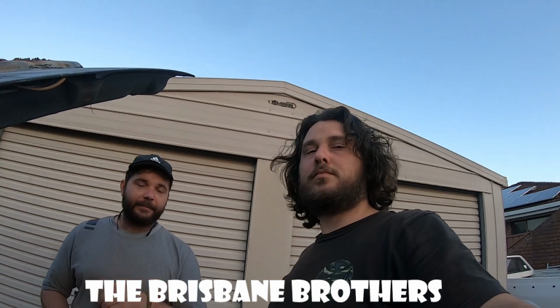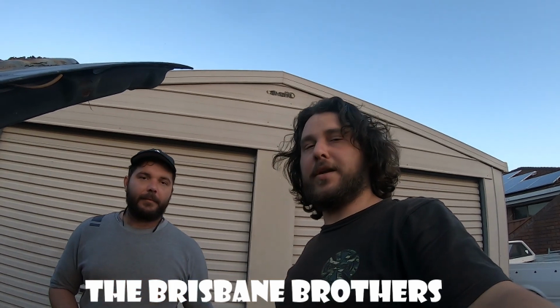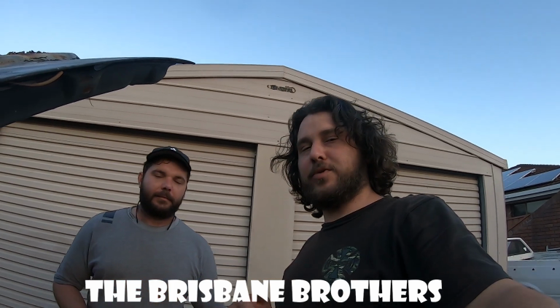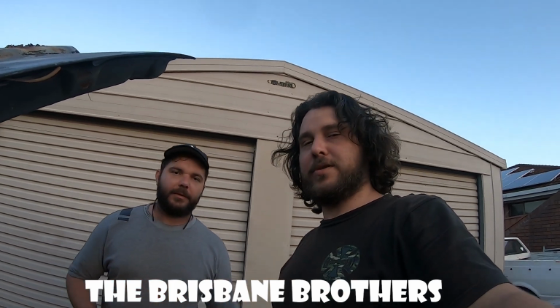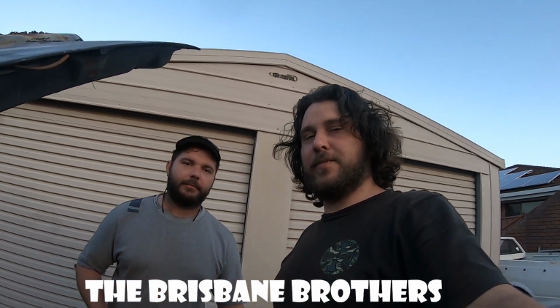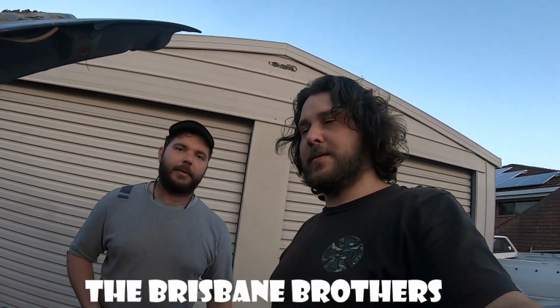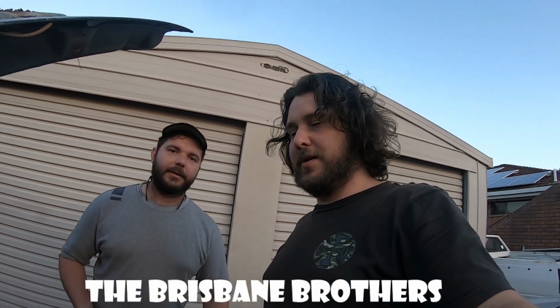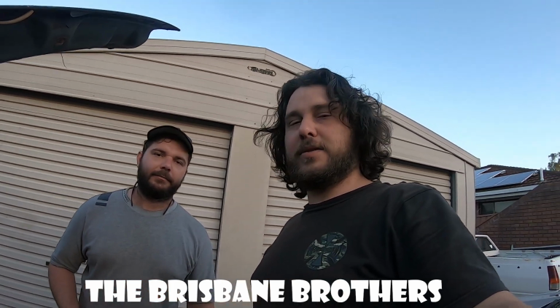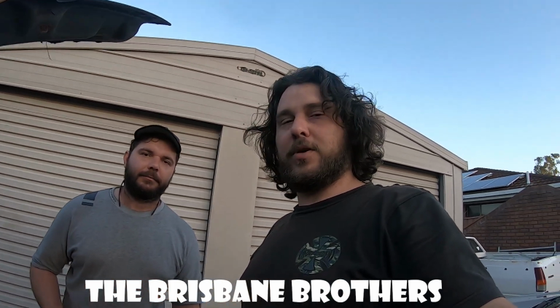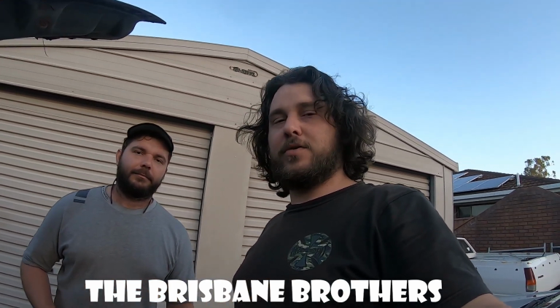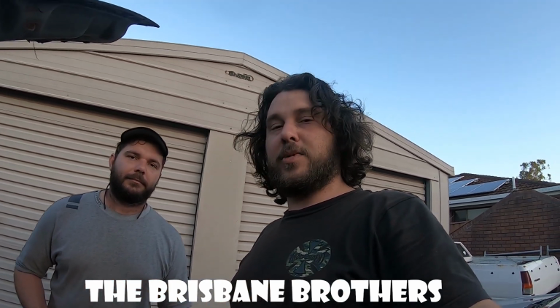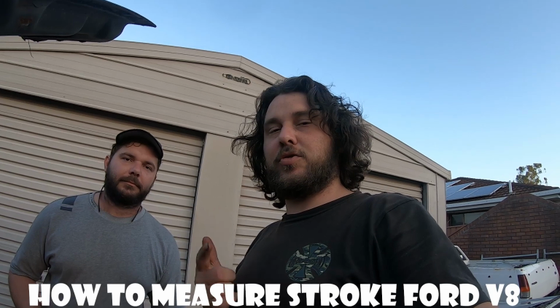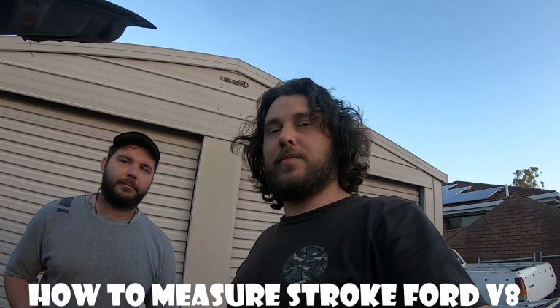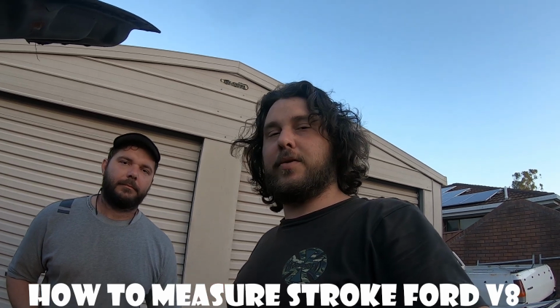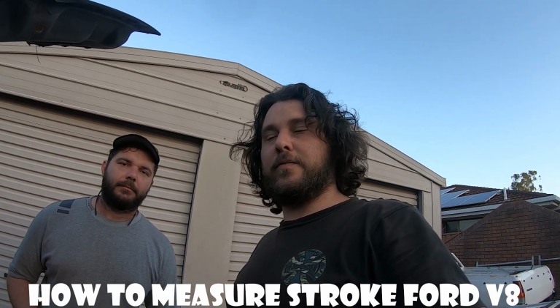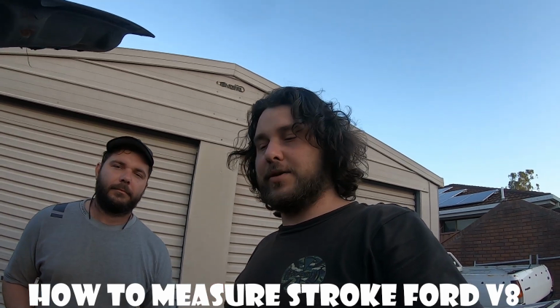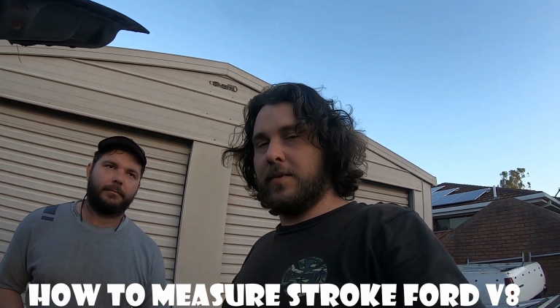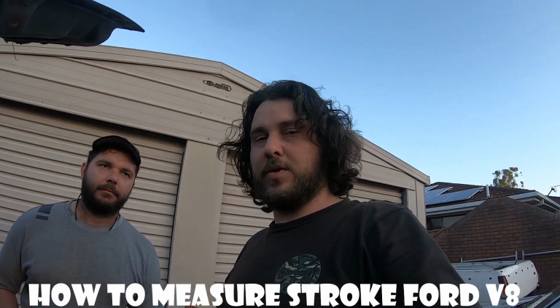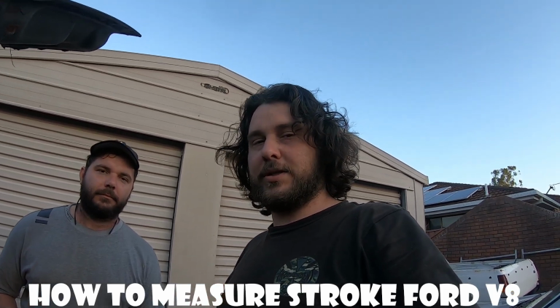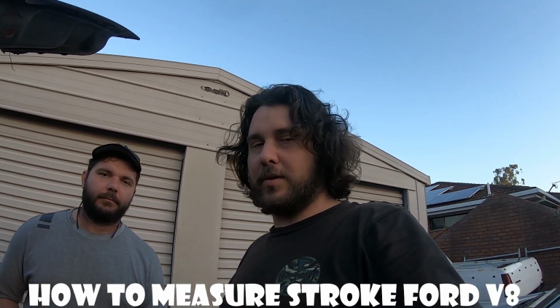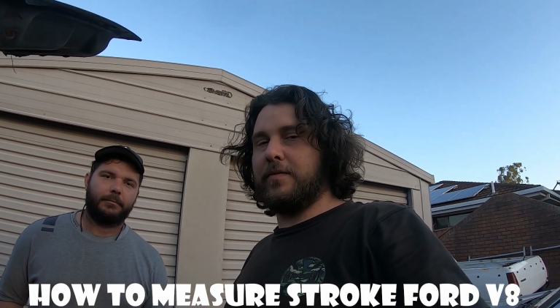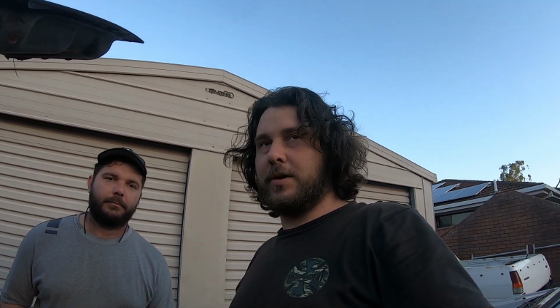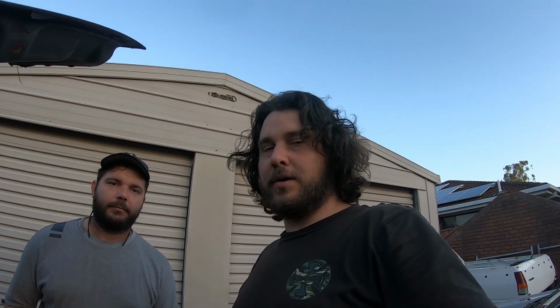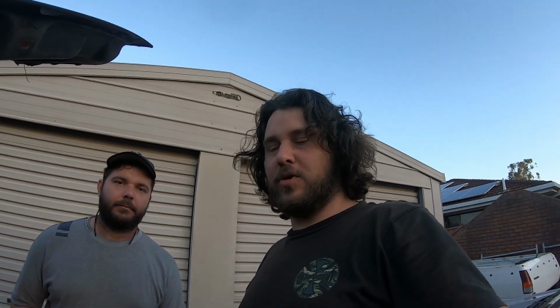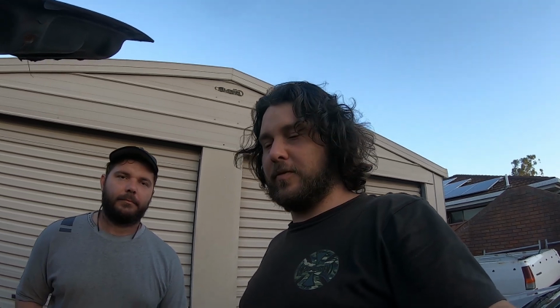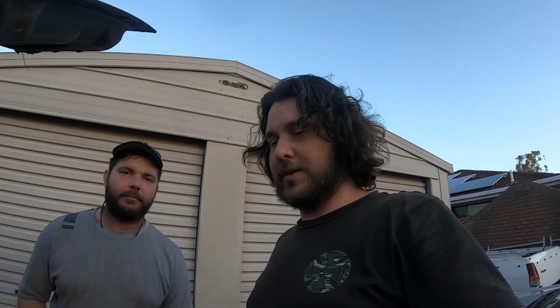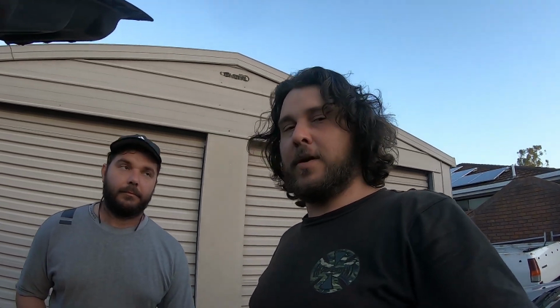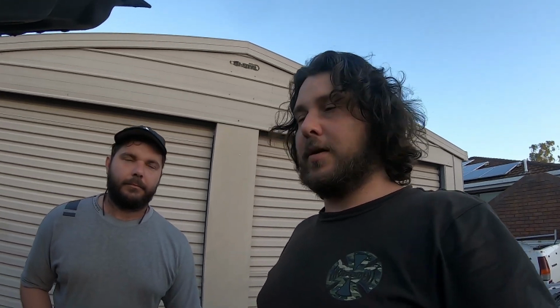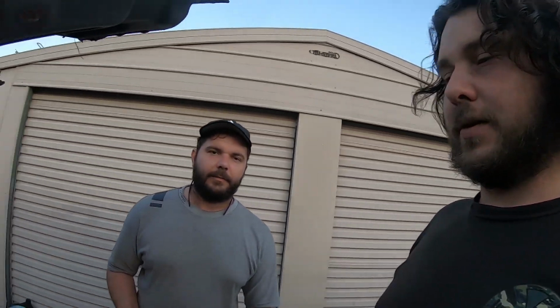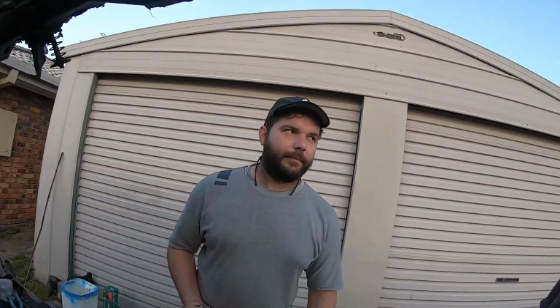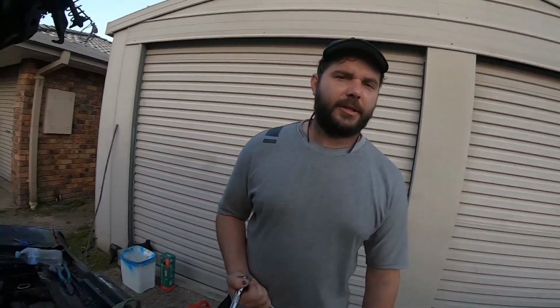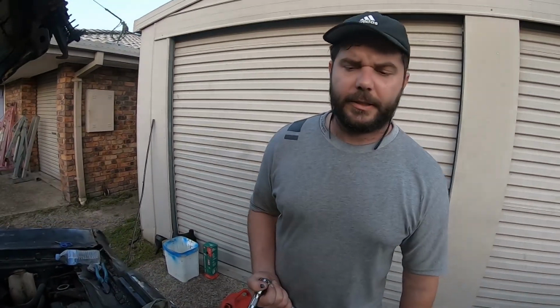G'day guys, Brisbane Brothers here, Ozzy and Dan. Today we're going to show you how to measure stroke on a Ford V8 engine. We're doing it today with a Cleveland — same principle for a Windsor.